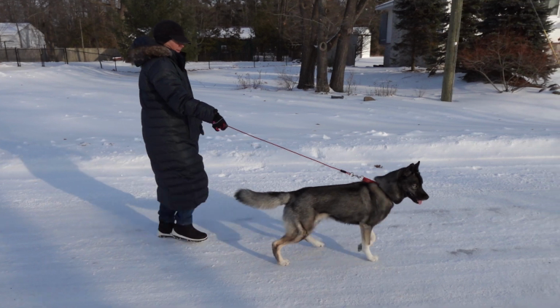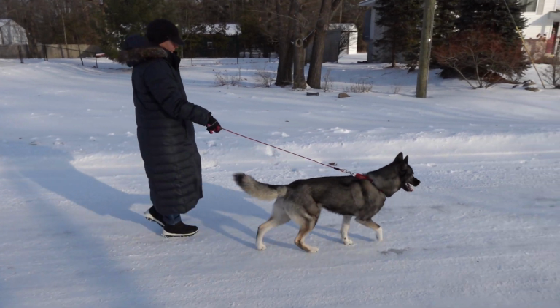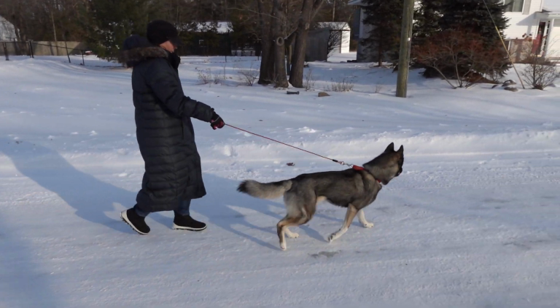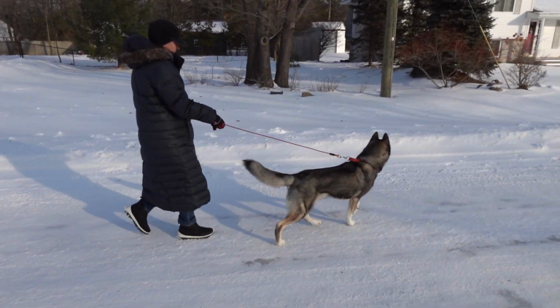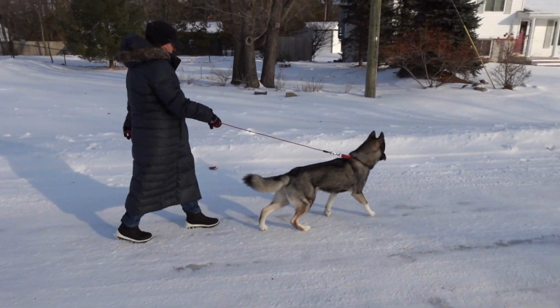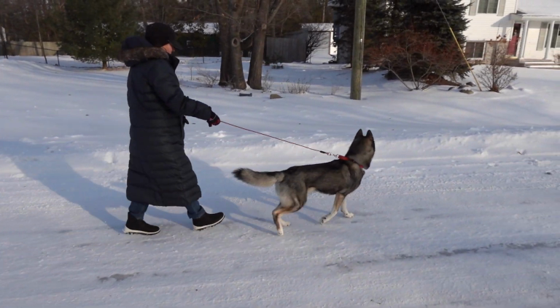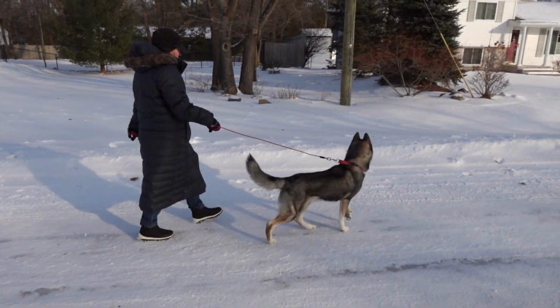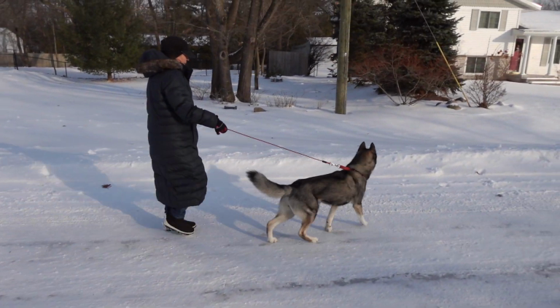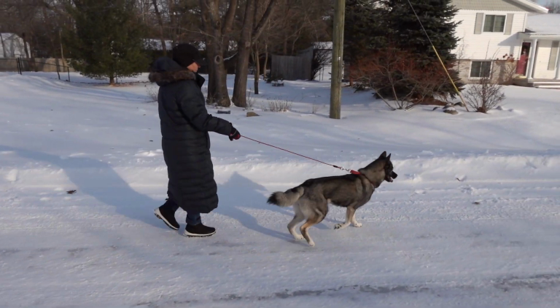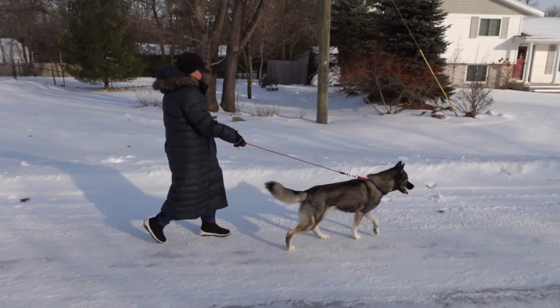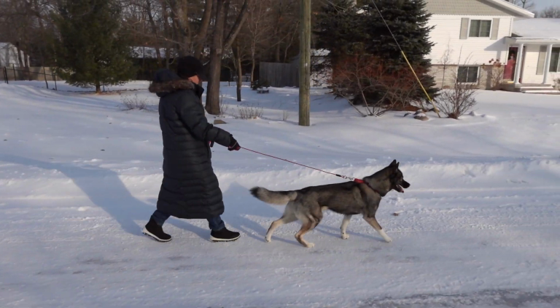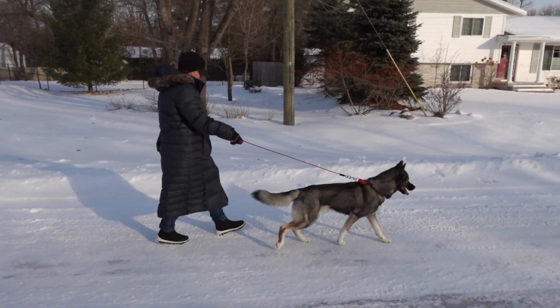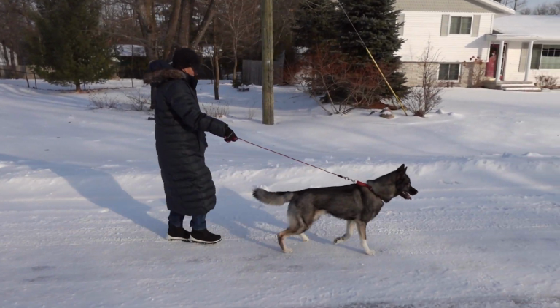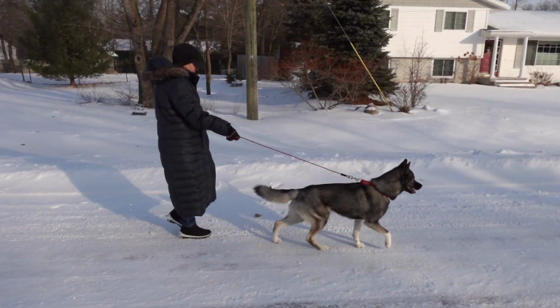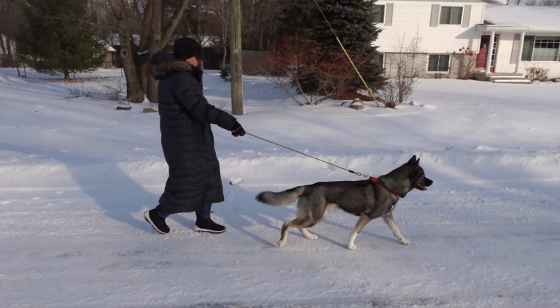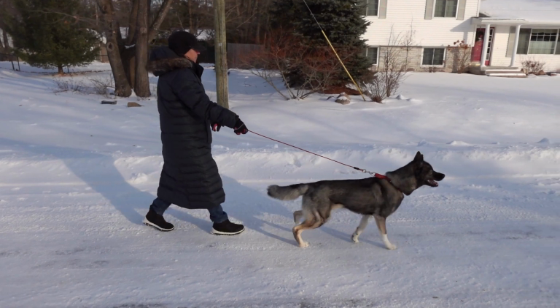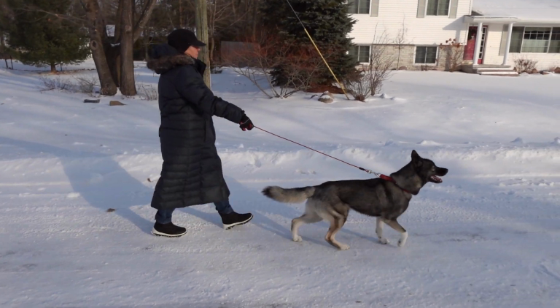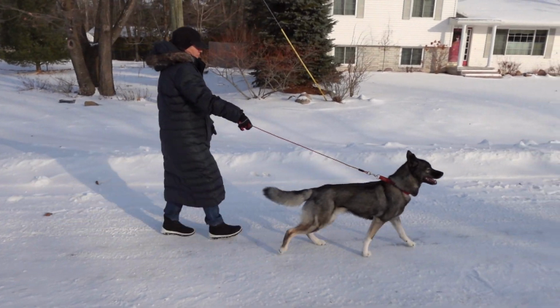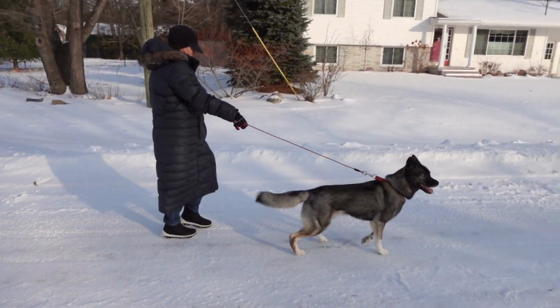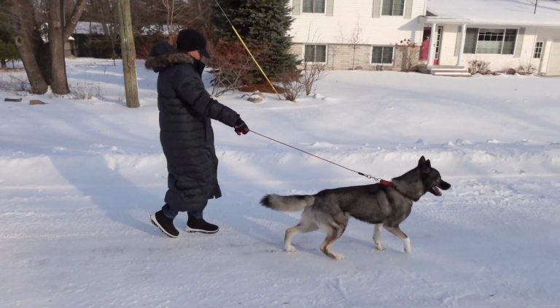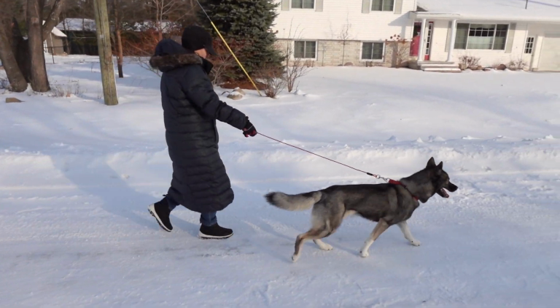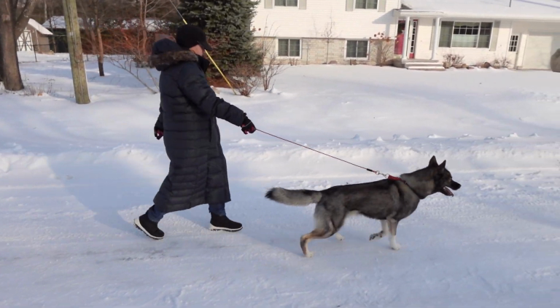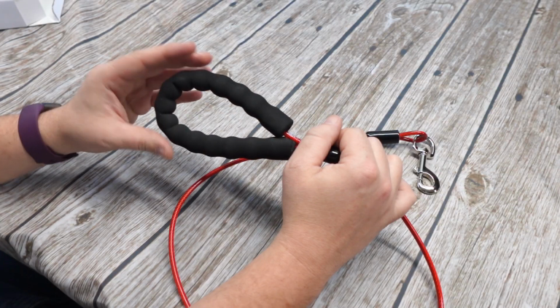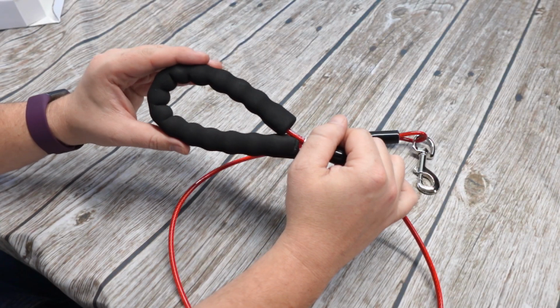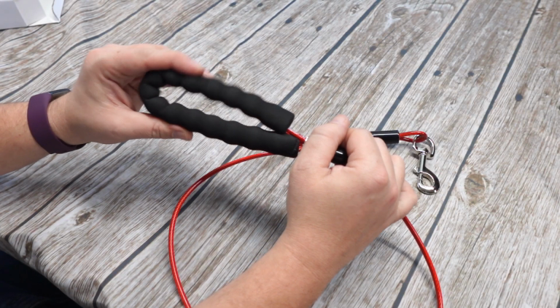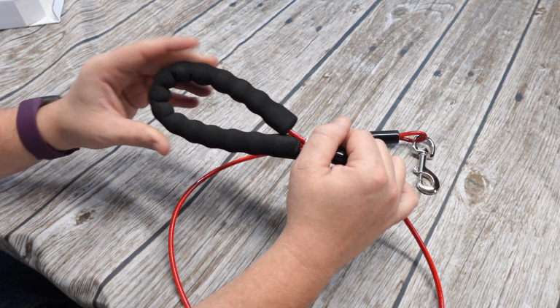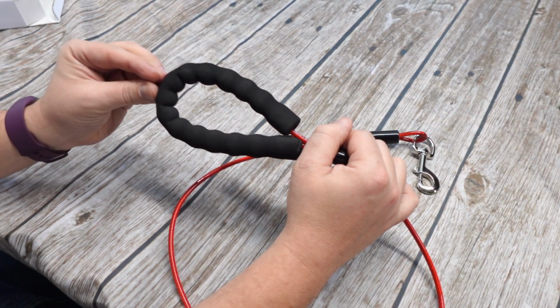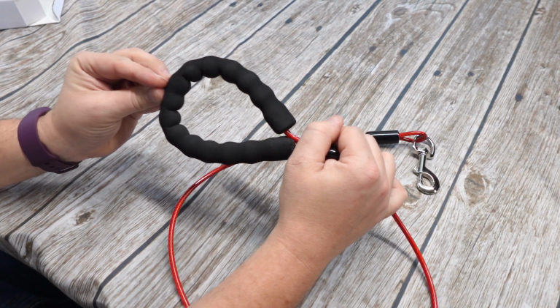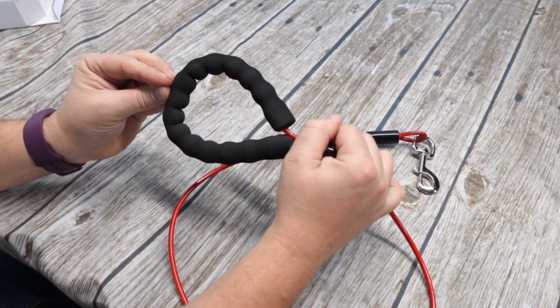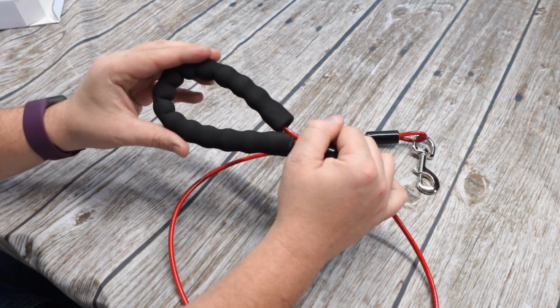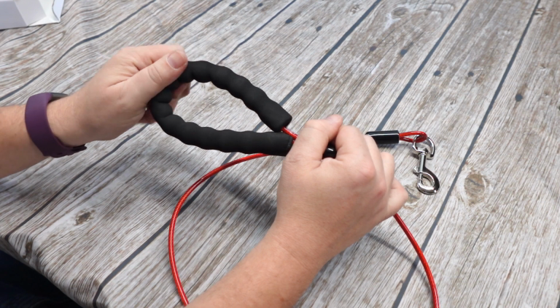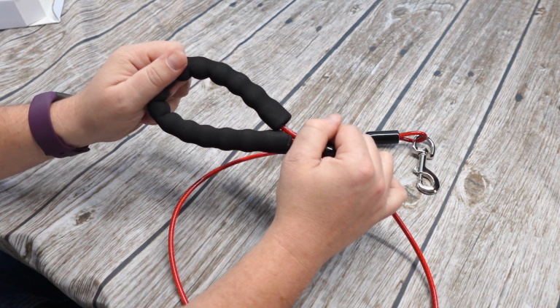This is a very strong dog leash. This product was sent to us in return for our honest review. And honestly, I've never had a leash like this before, but I can definitely see why some dogs would need something like this.